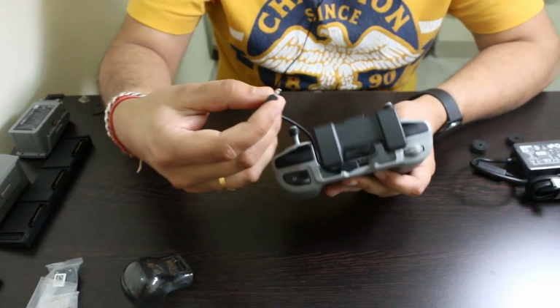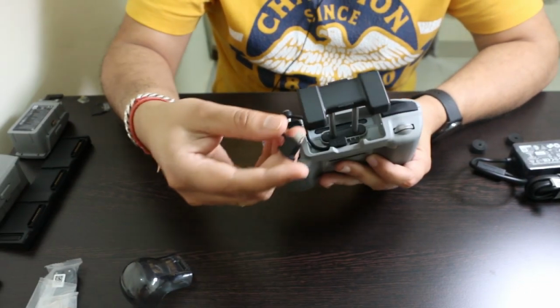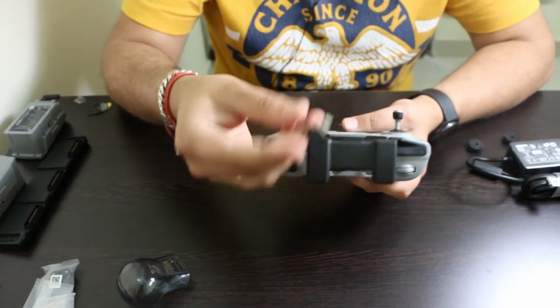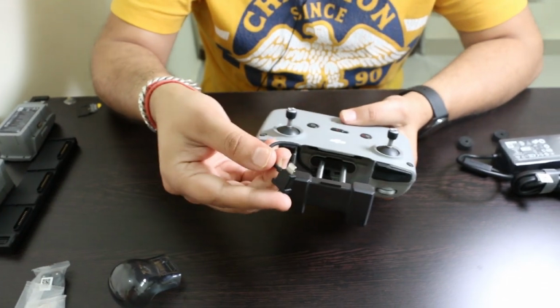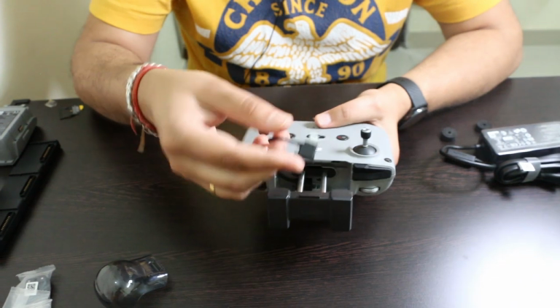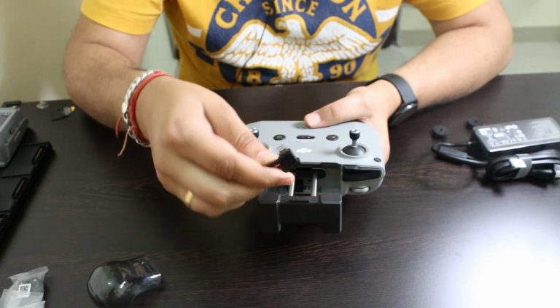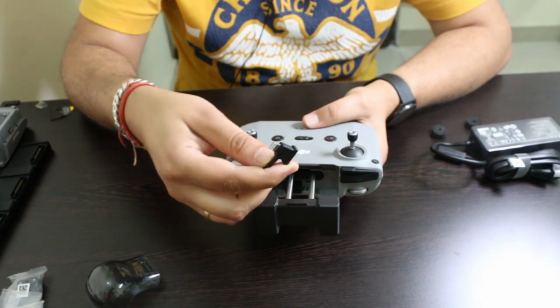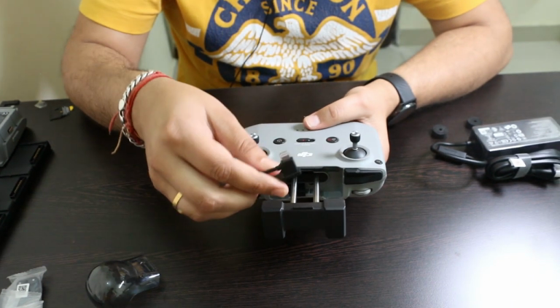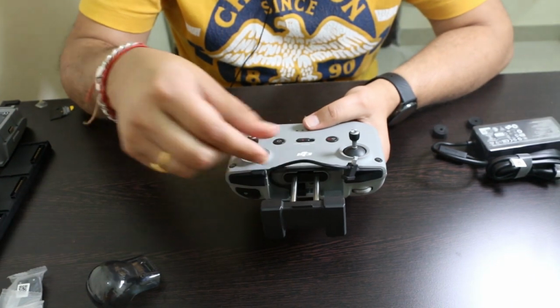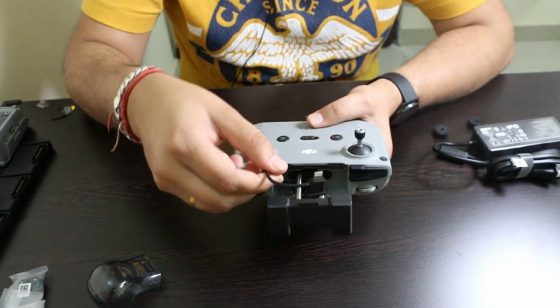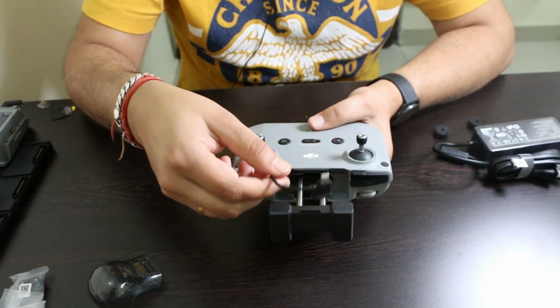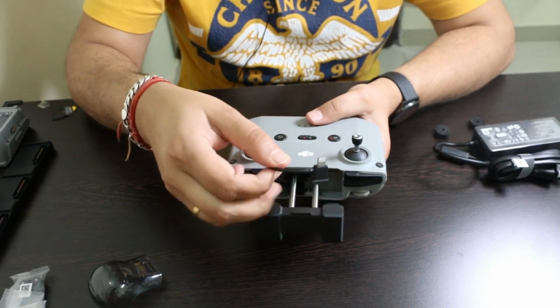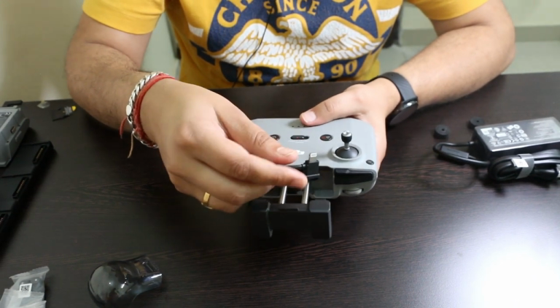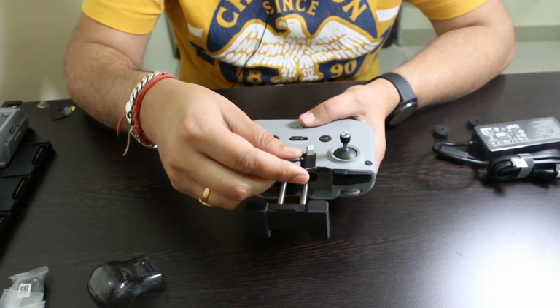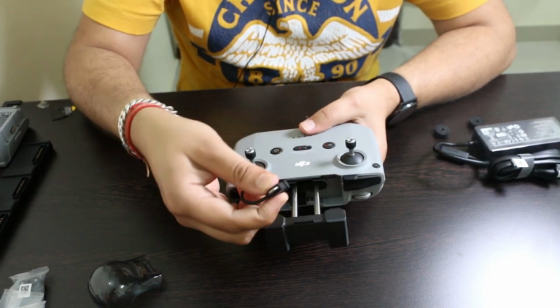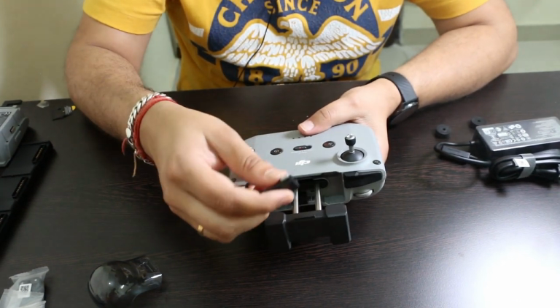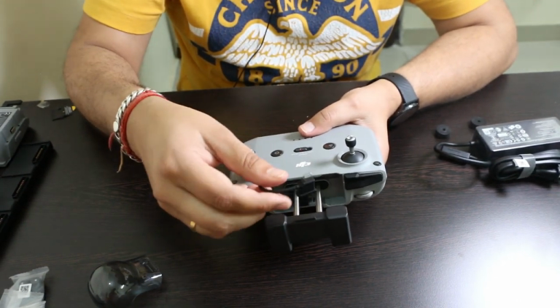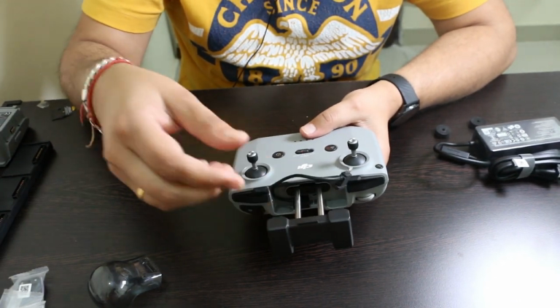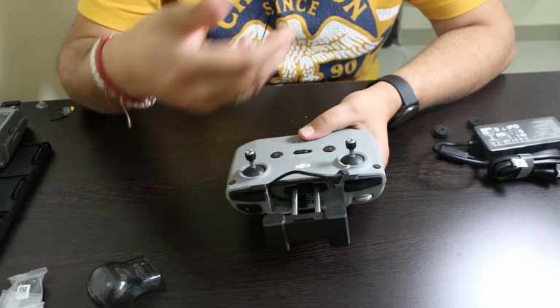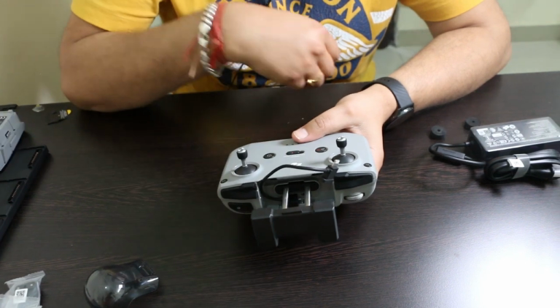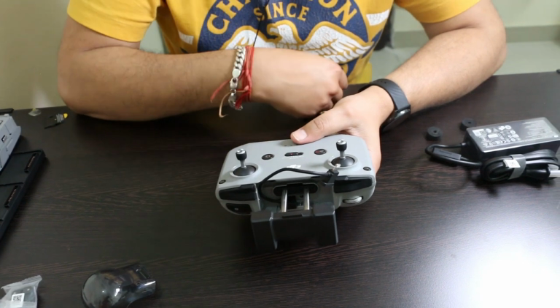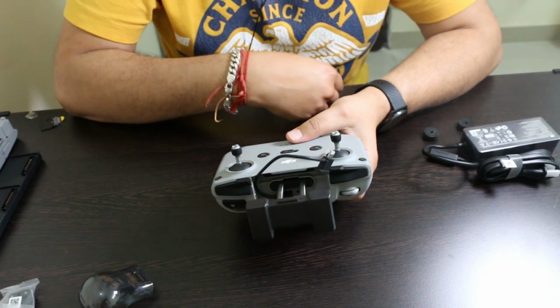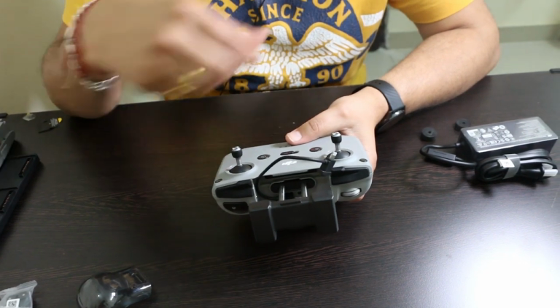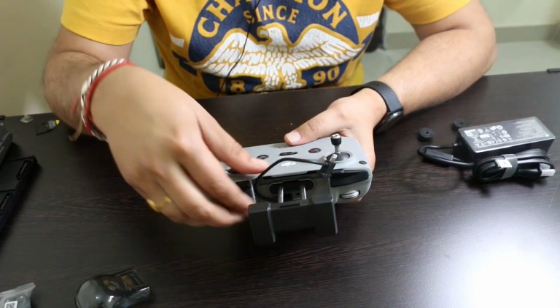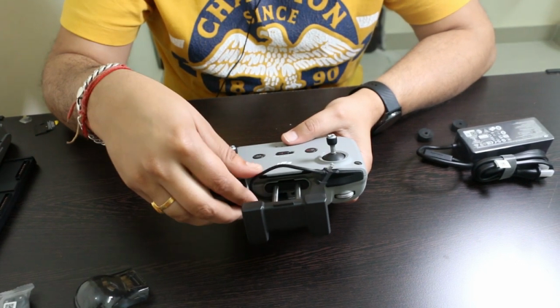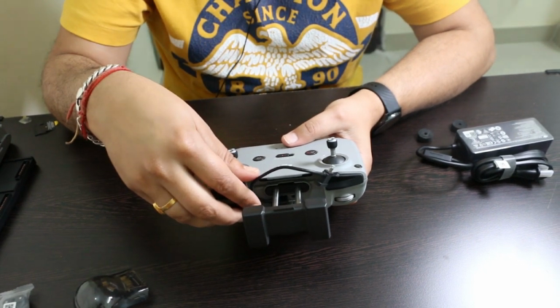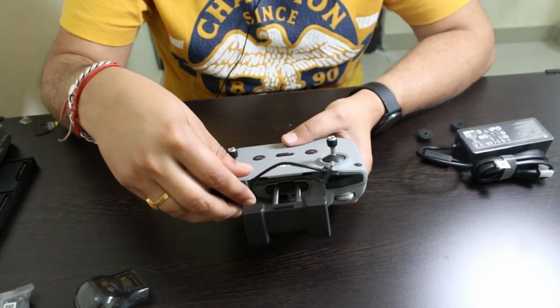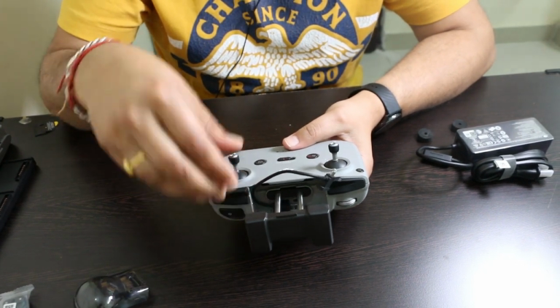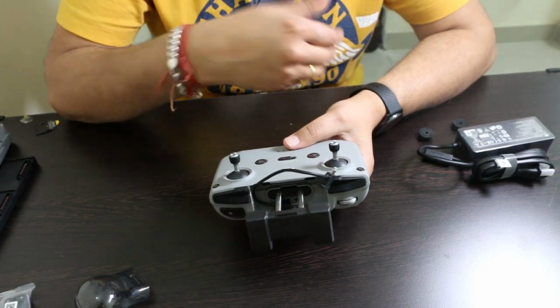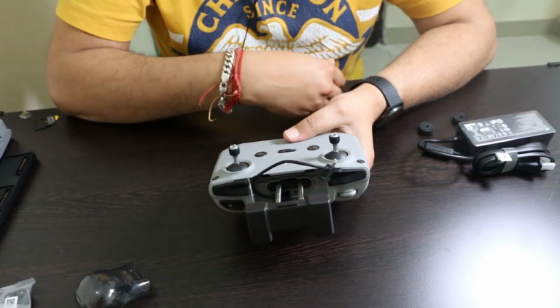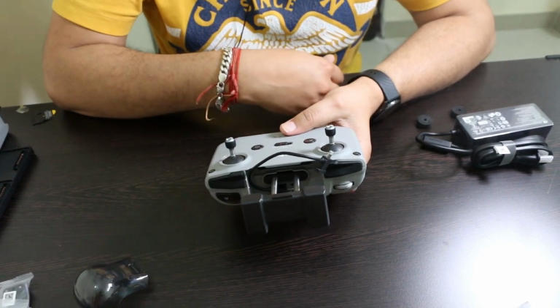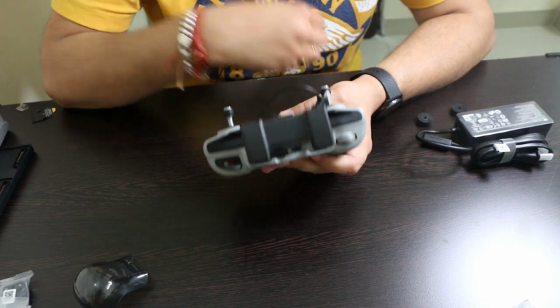The cable already included is for Apple and it is a lightning cable. You can remove this cable and use any of the other cables provided in the package for your device.